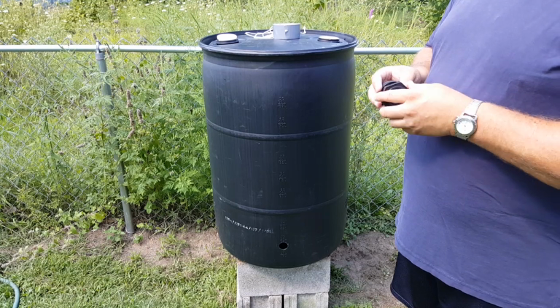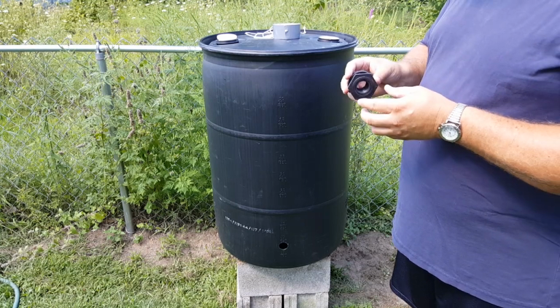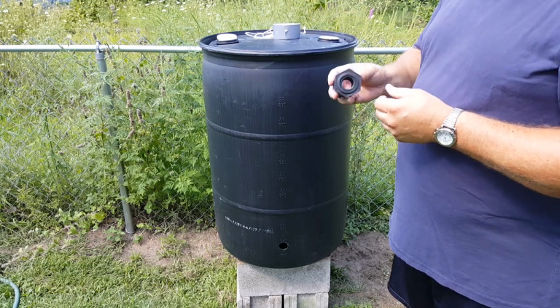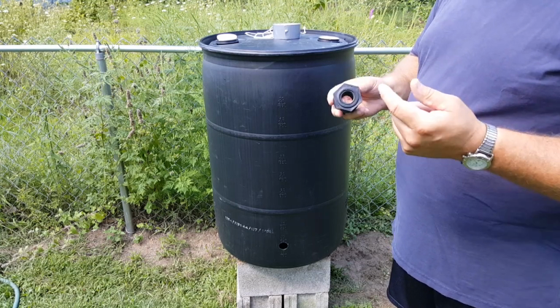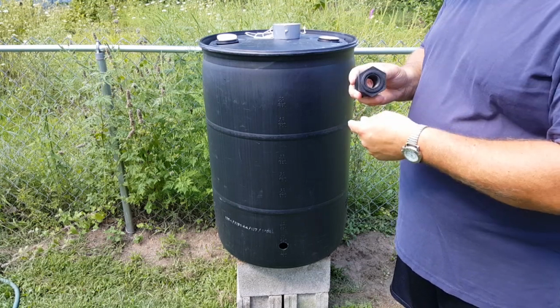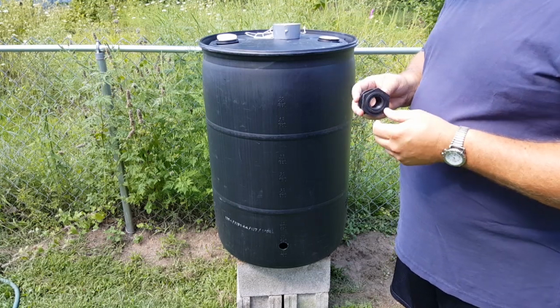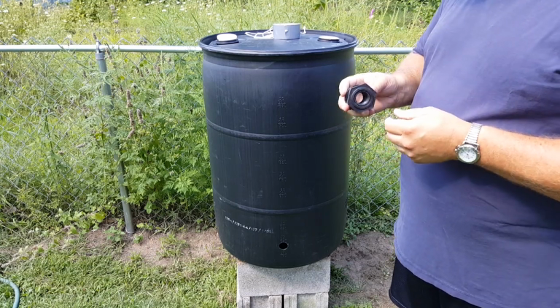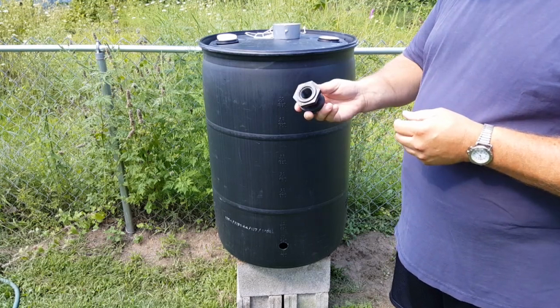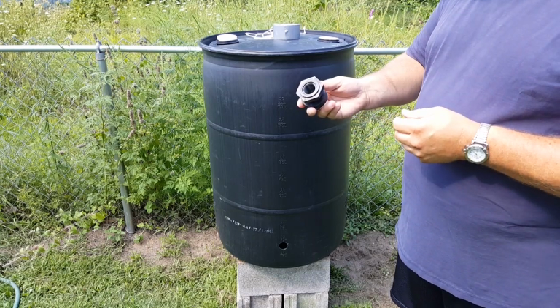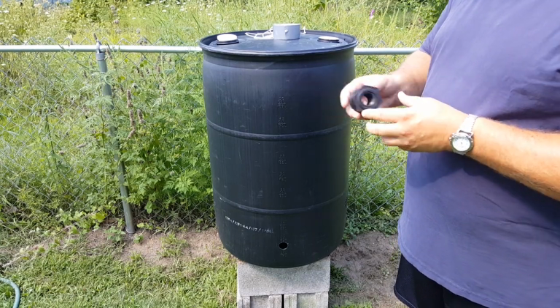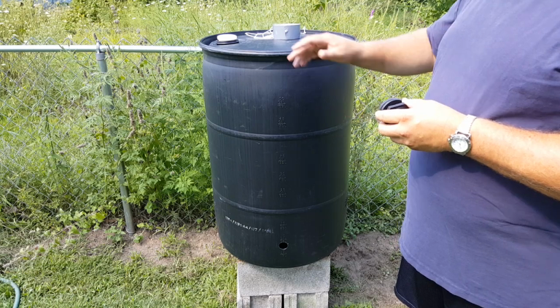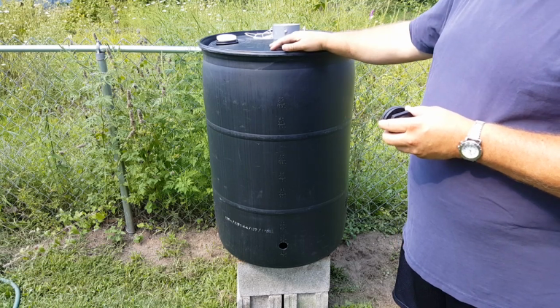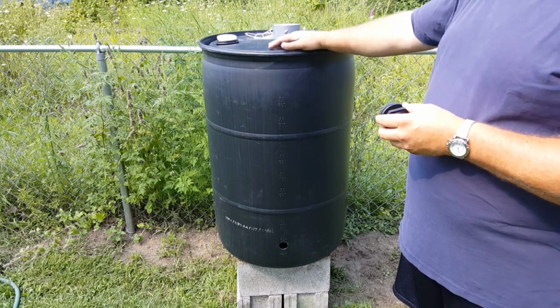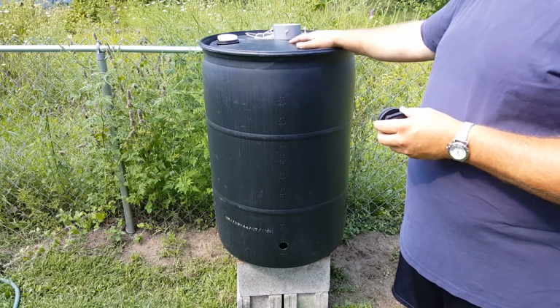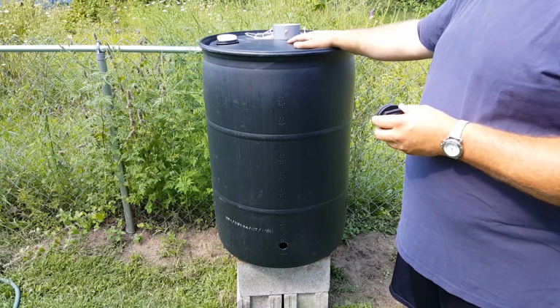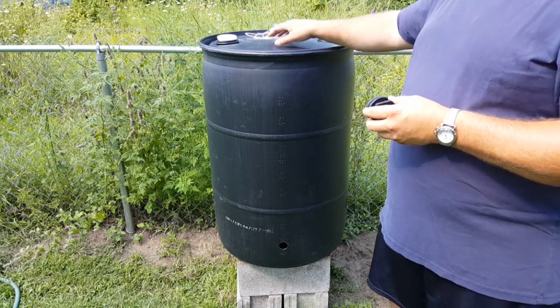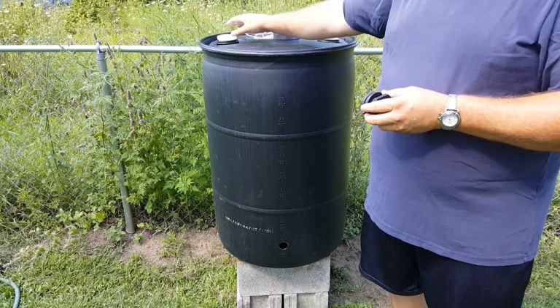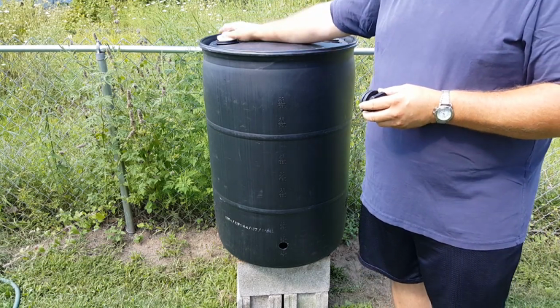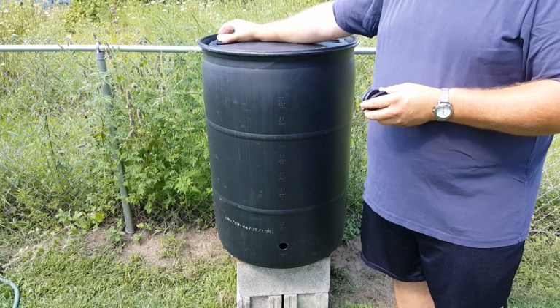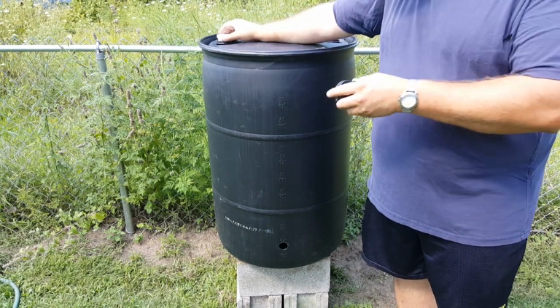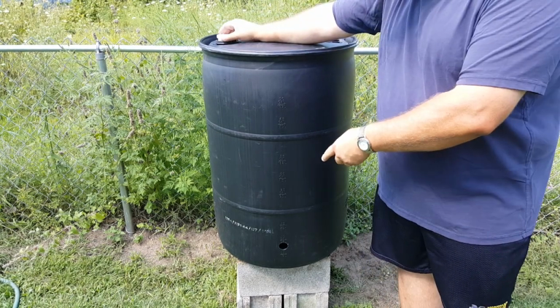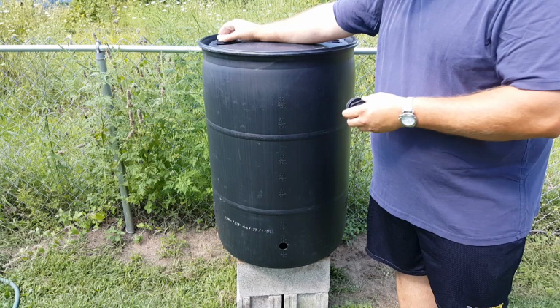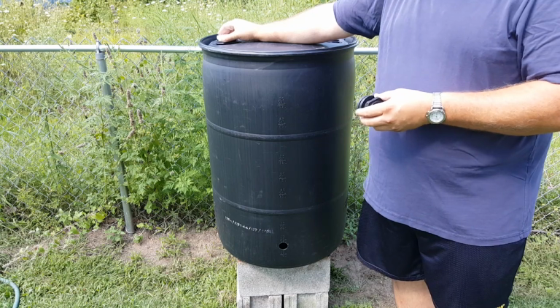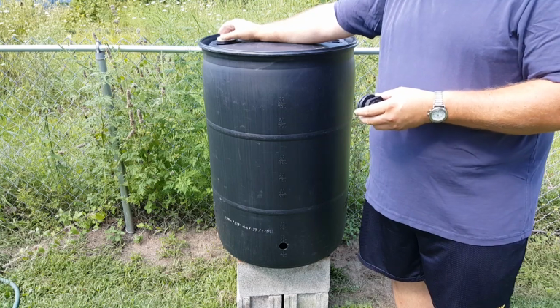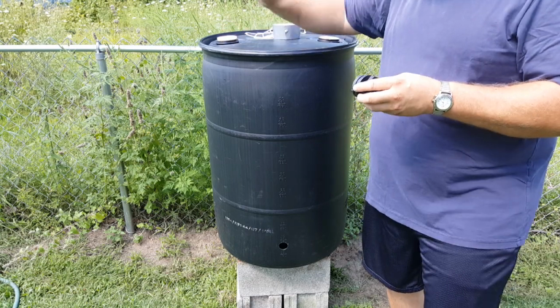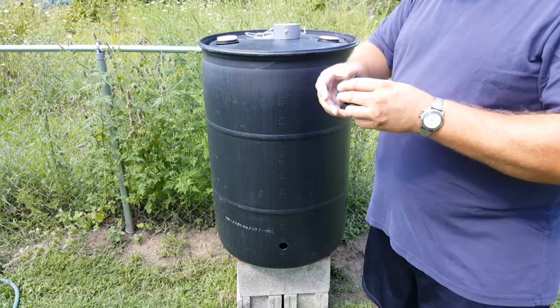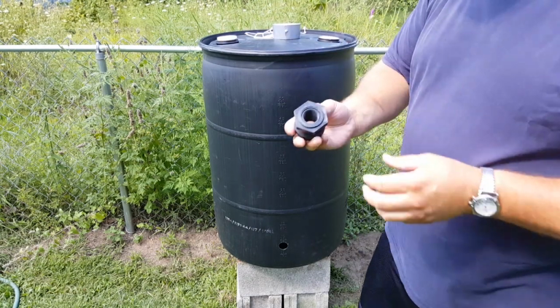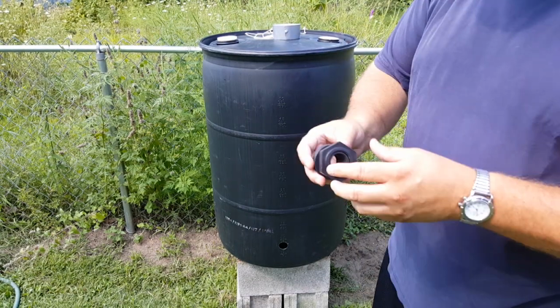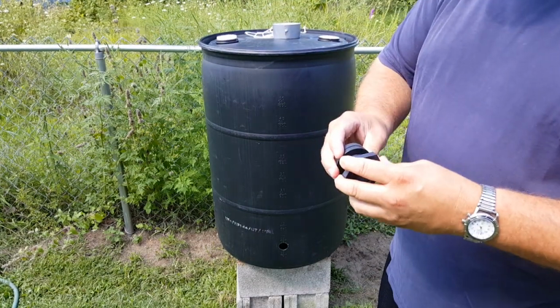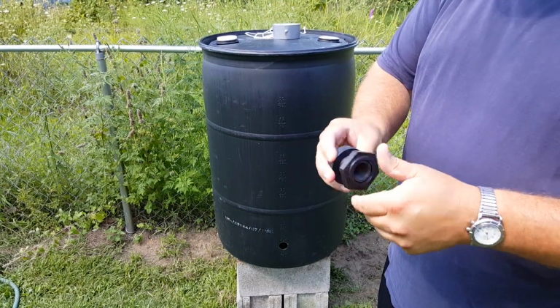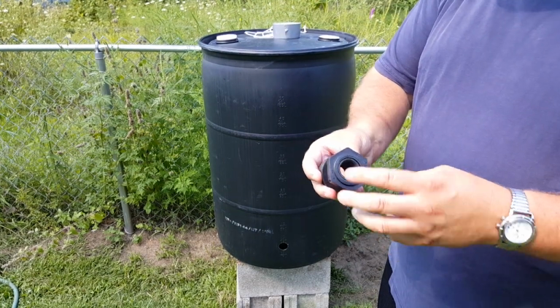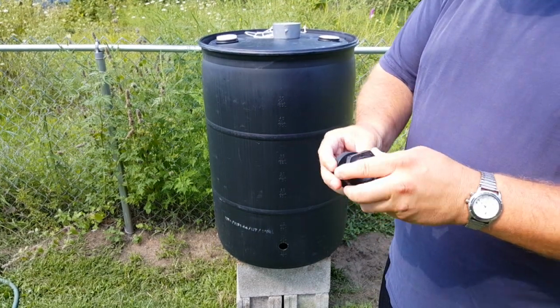Hey guys, today I'm installing the bulkhead into a 55-gallon closed top drum. I'm going to use the bunghole to gain access to install this. This is the bulkhead — I got it at Tractor Supply.